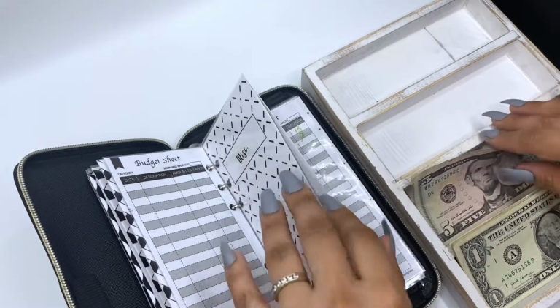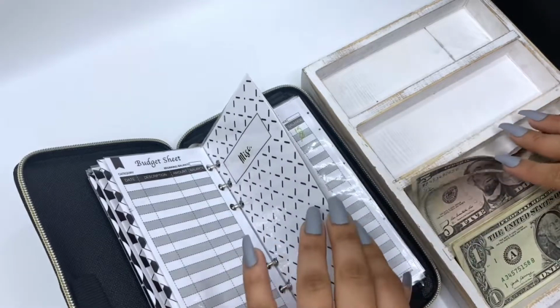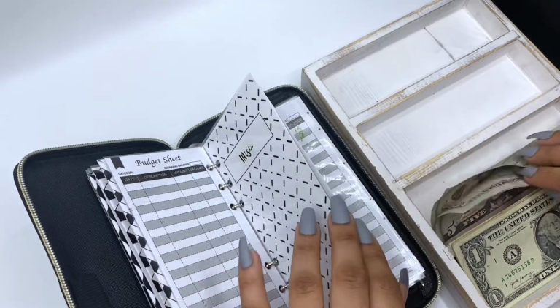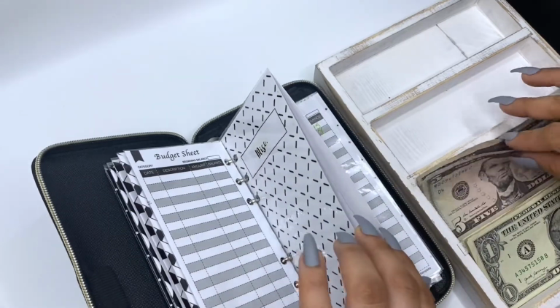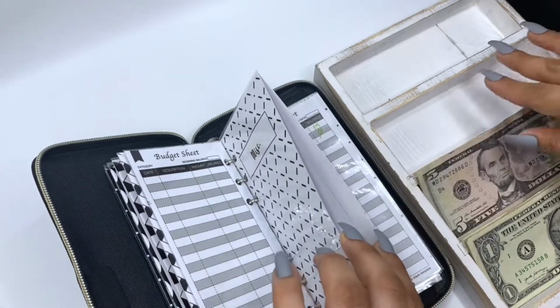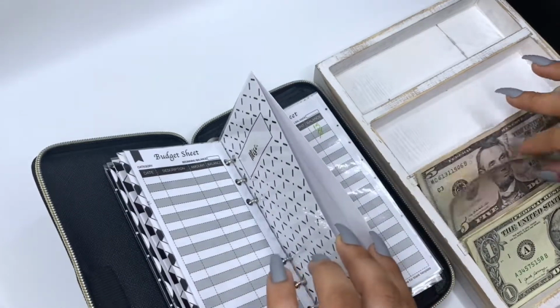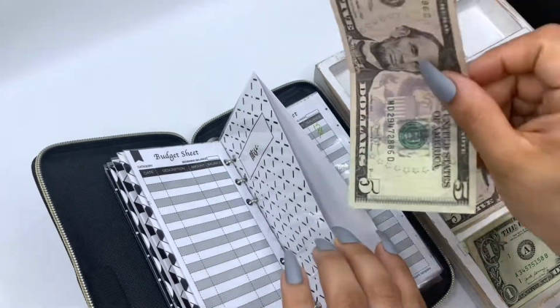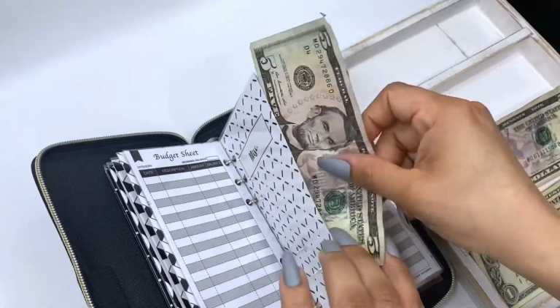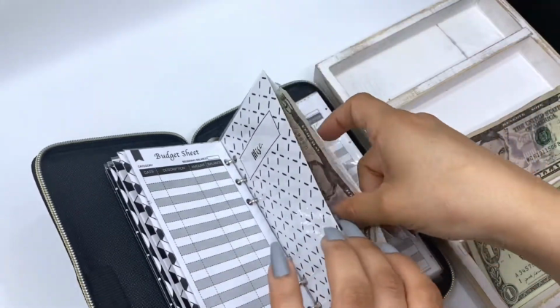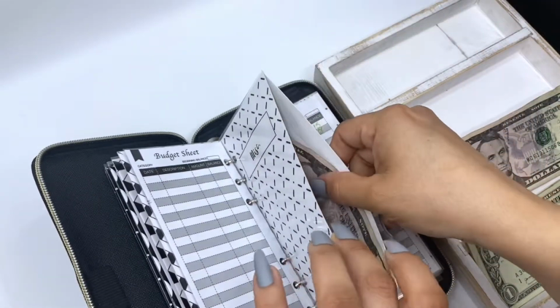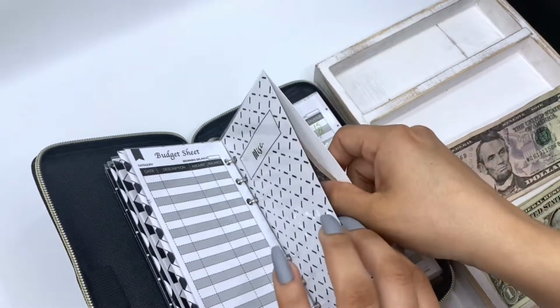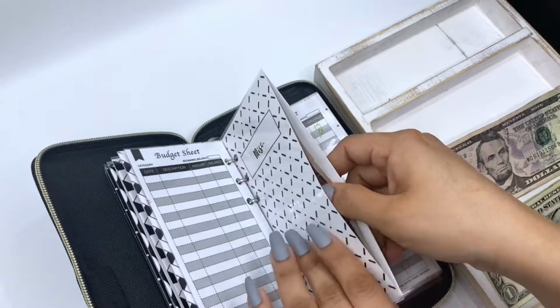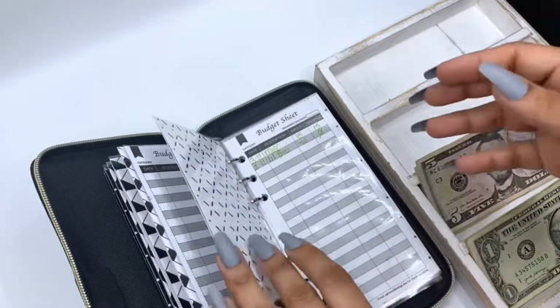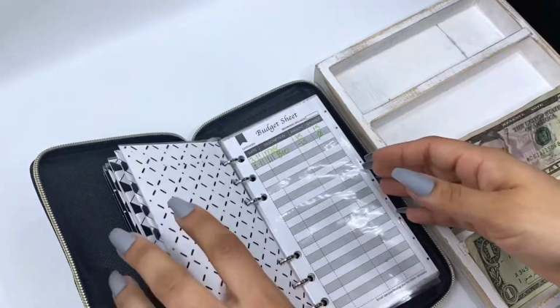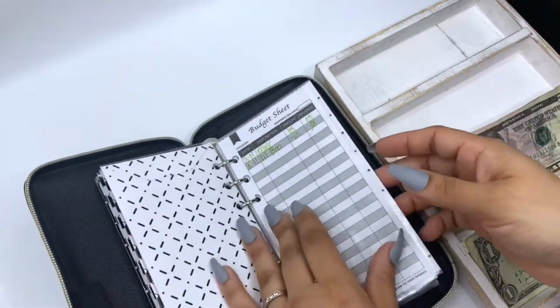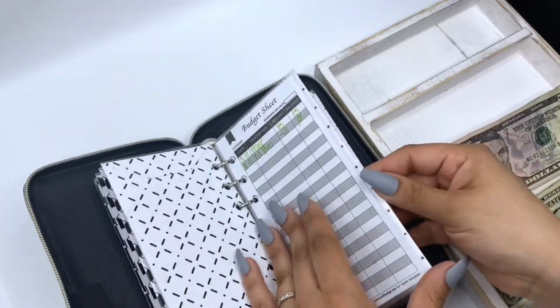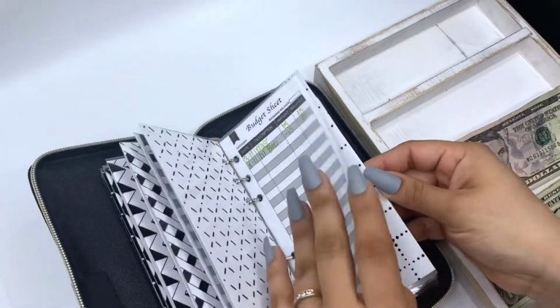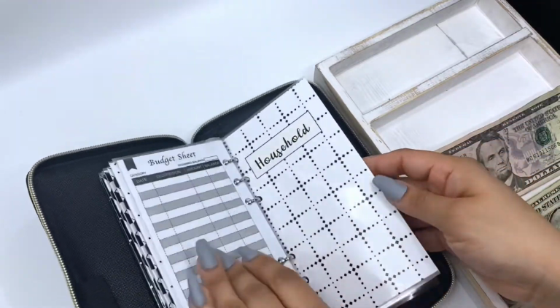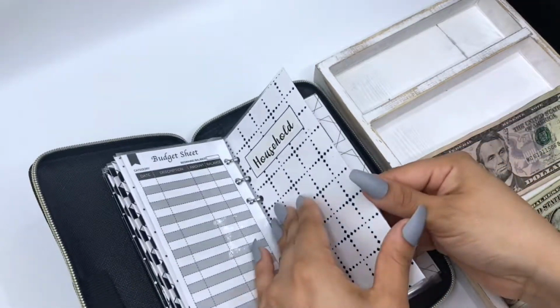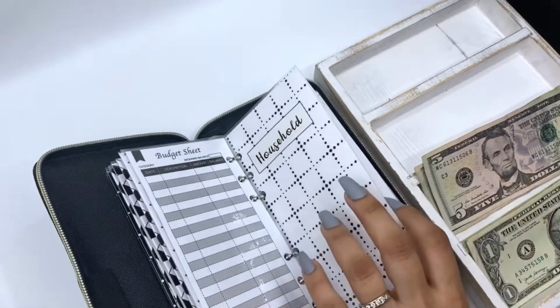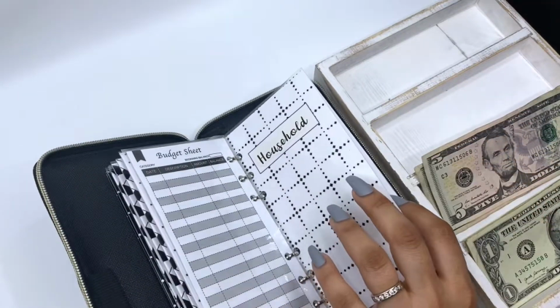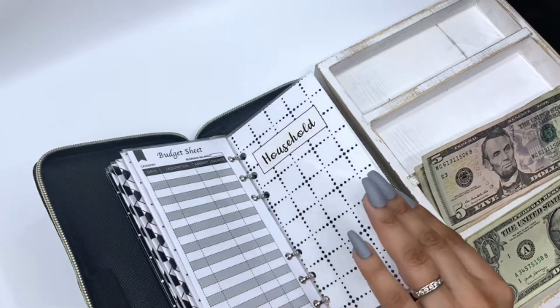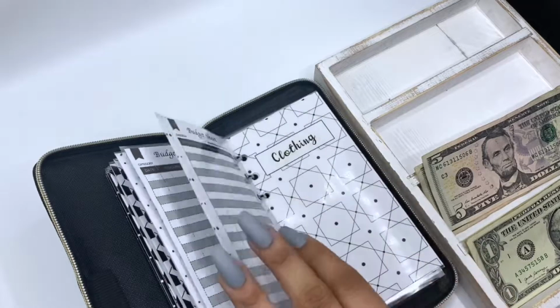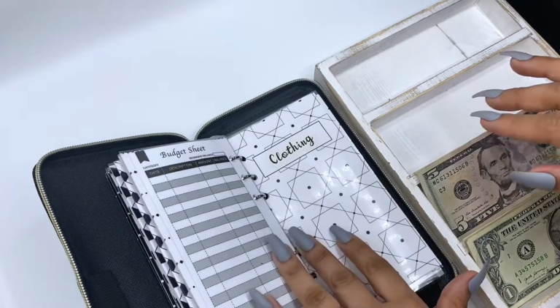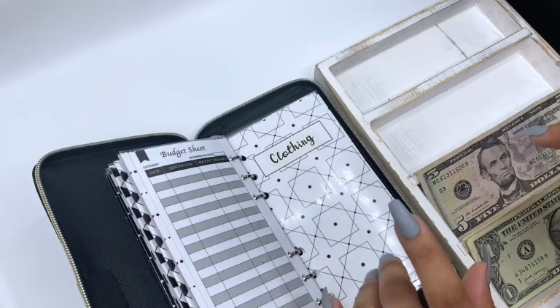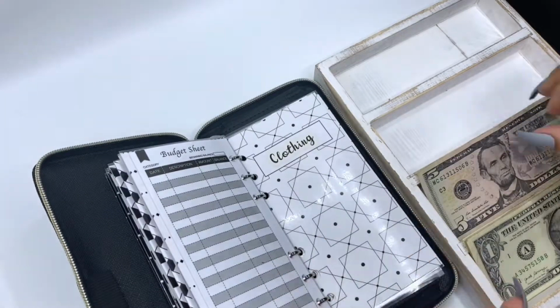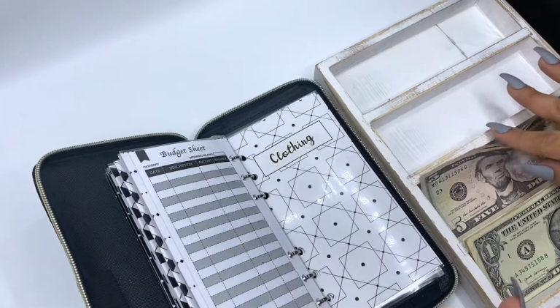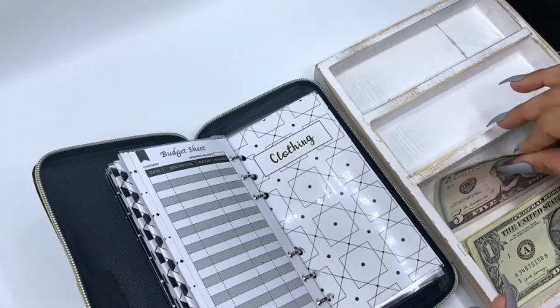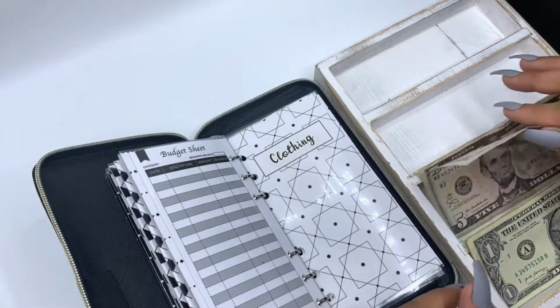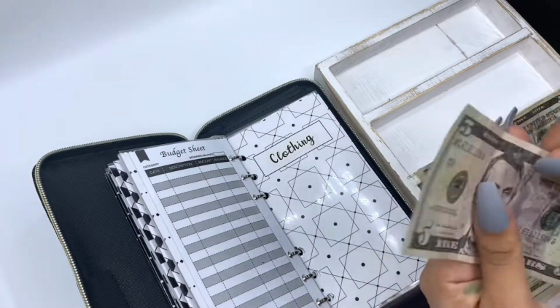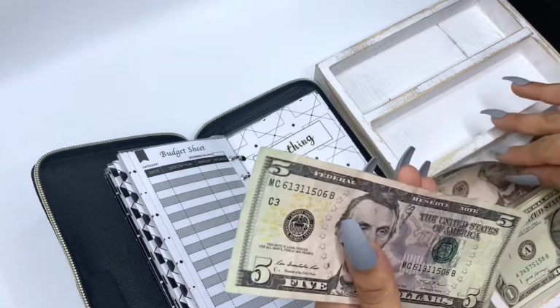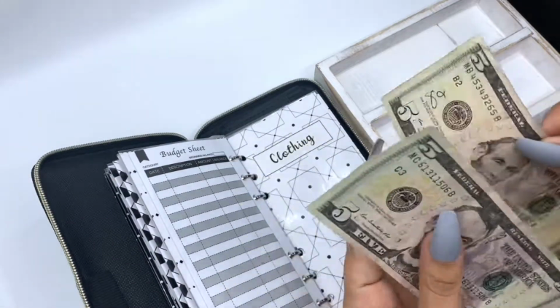For family I'm just going to add $5. Miscellaneous. Household — I don't need anything. Washing clothes — I just put my last $10: $5, $10.